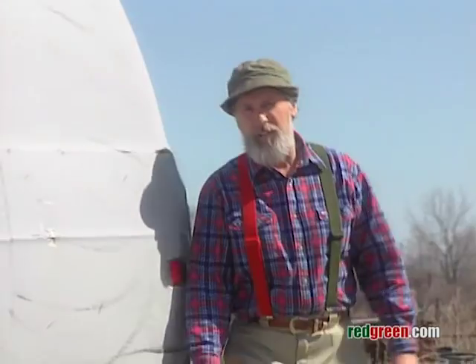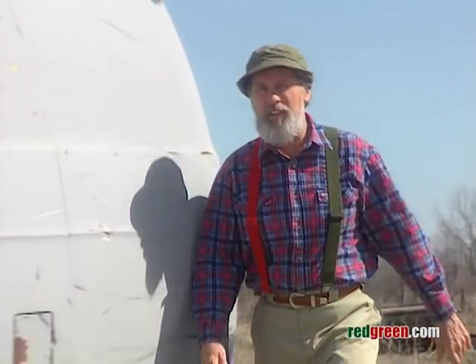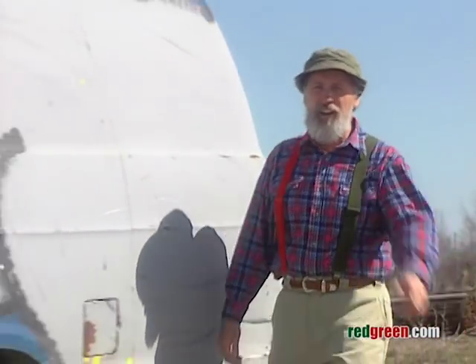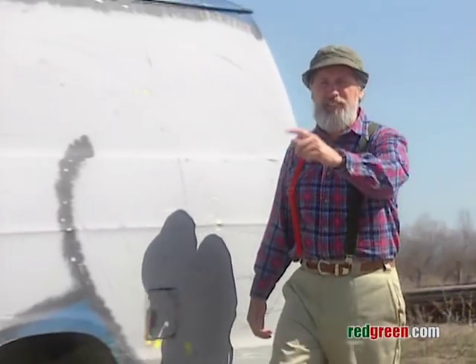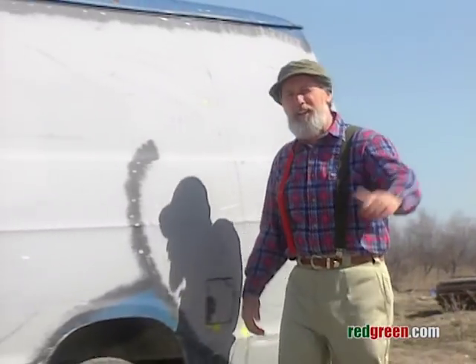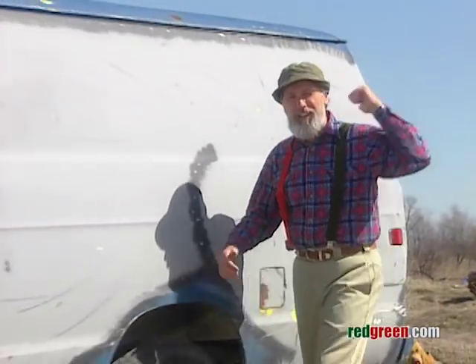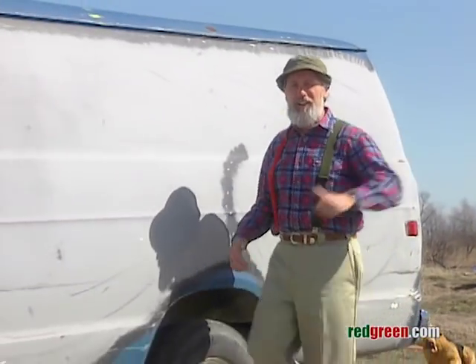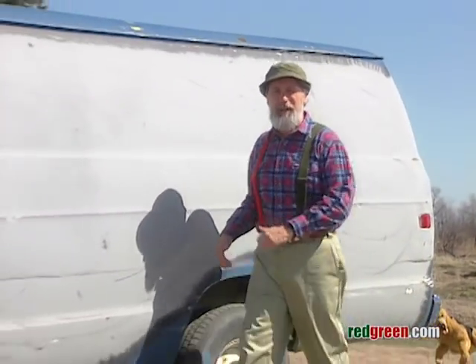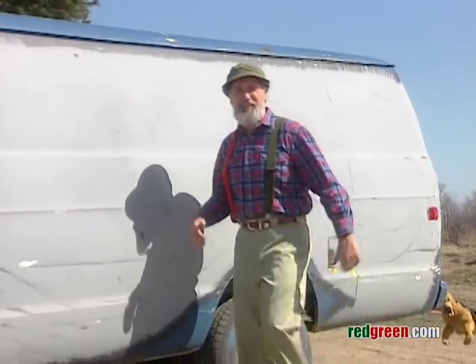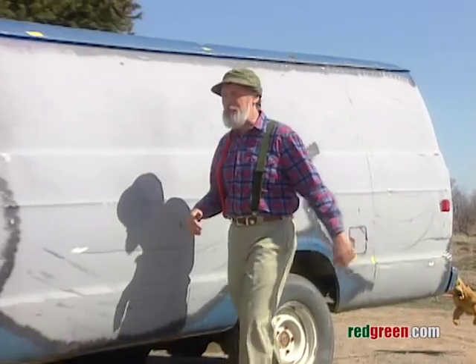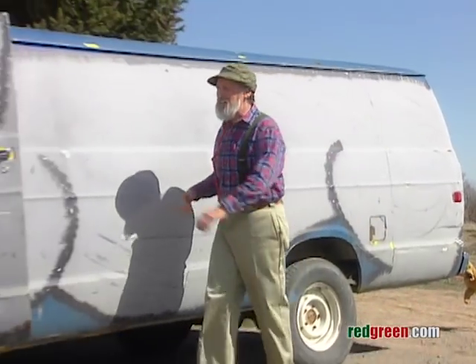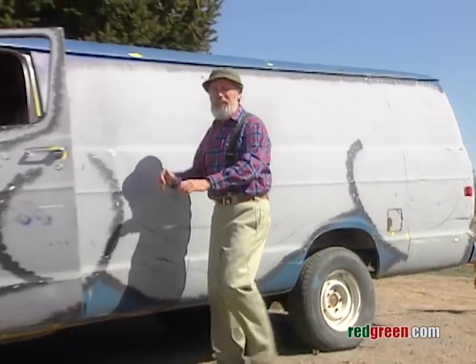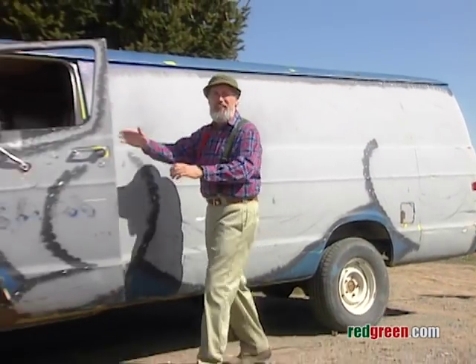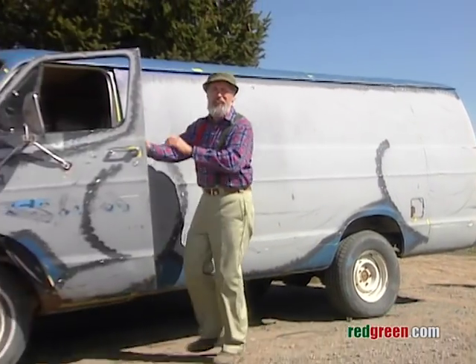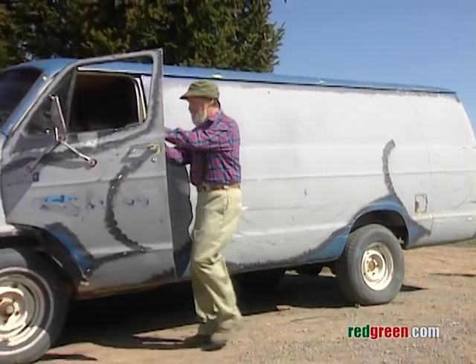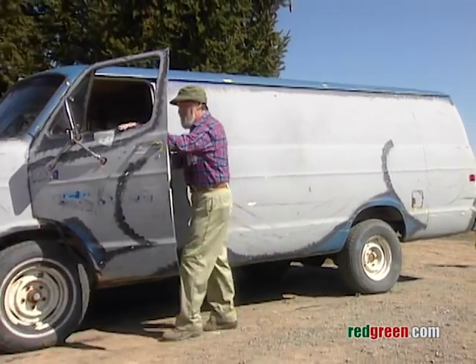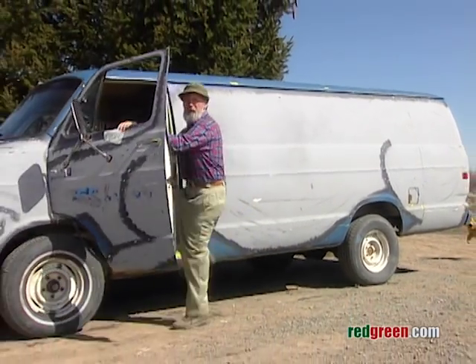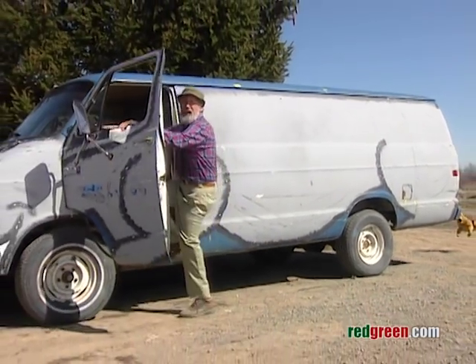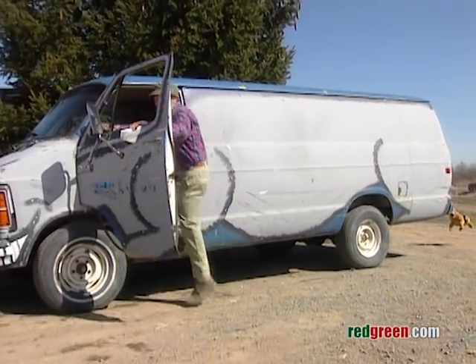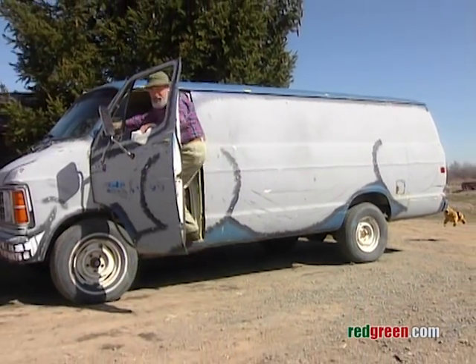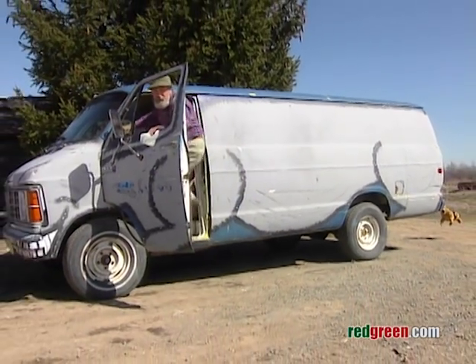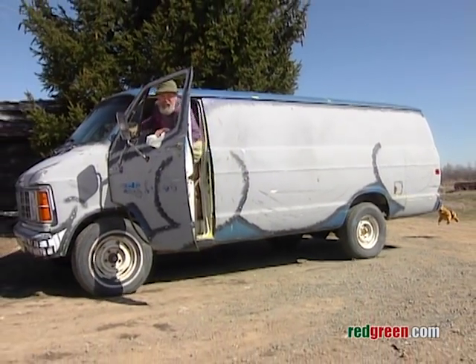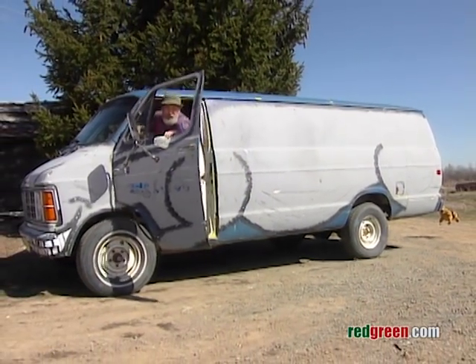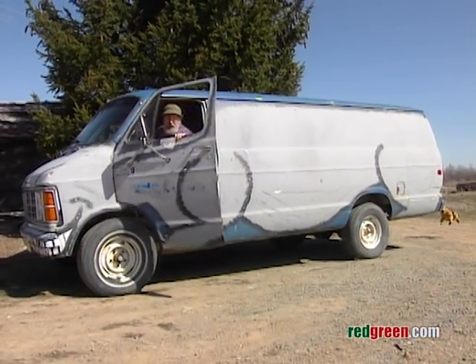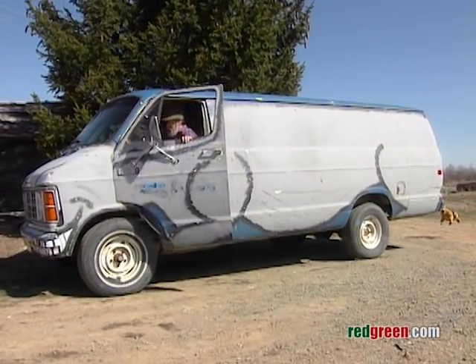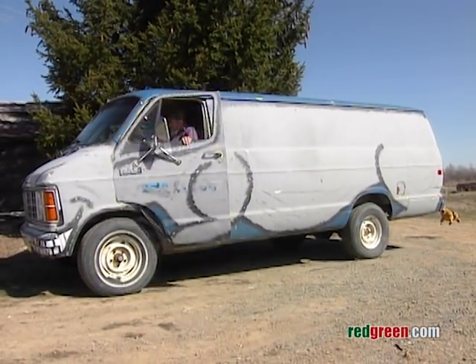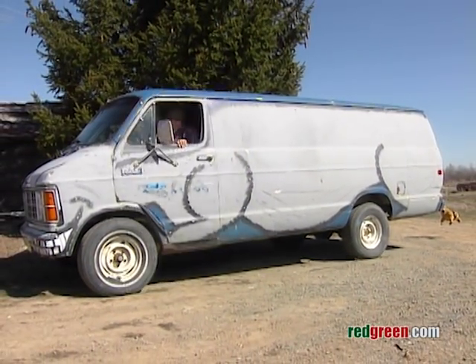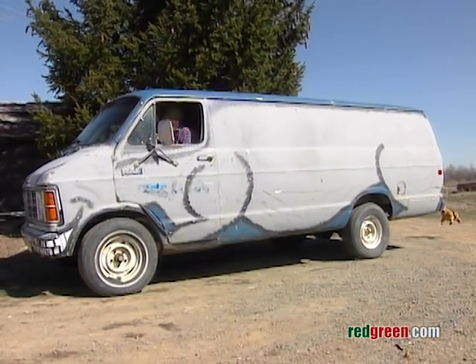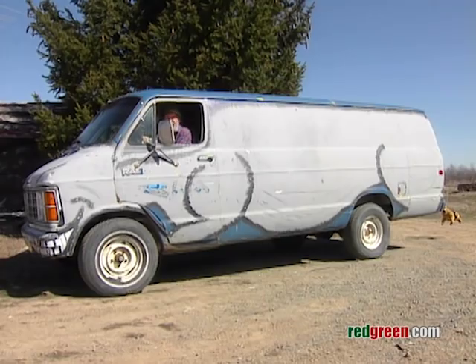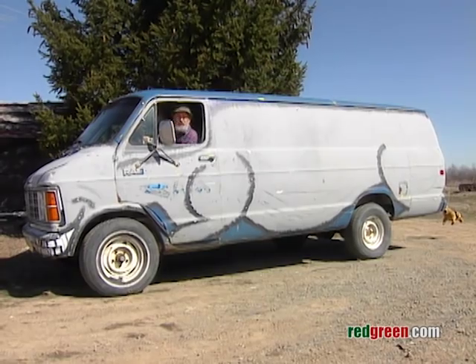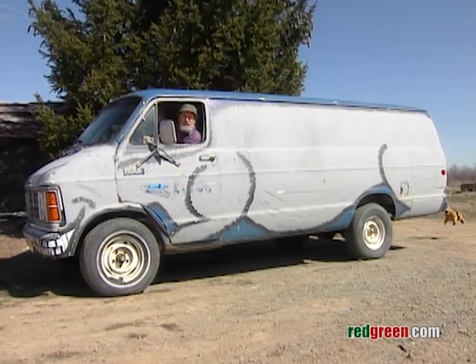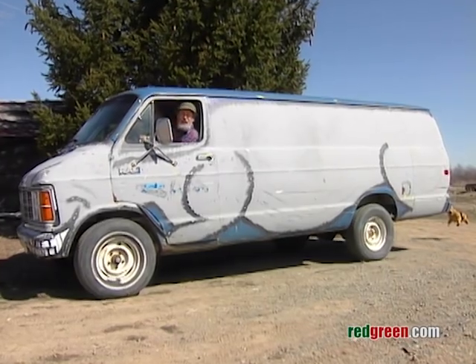When other dogs see that fake dog bouncing along behind your vehicle, they'll think, 'Oh boy, I can relax for a change. This one's covered.'